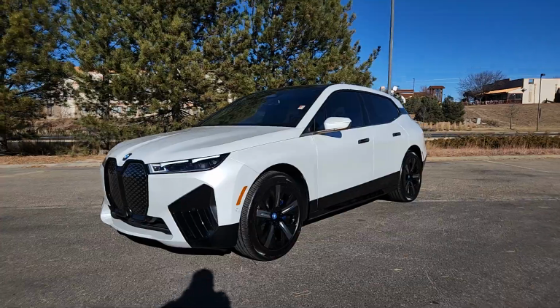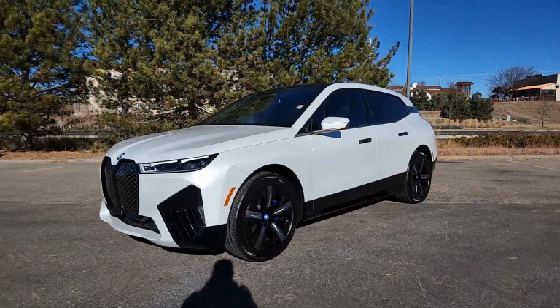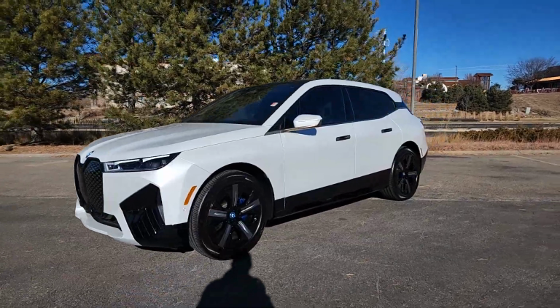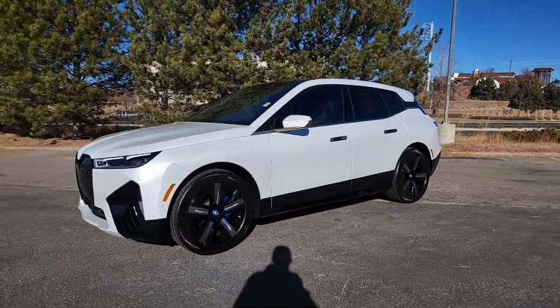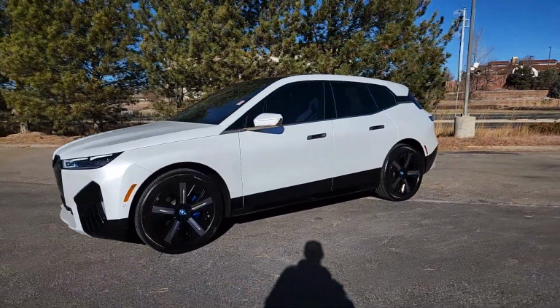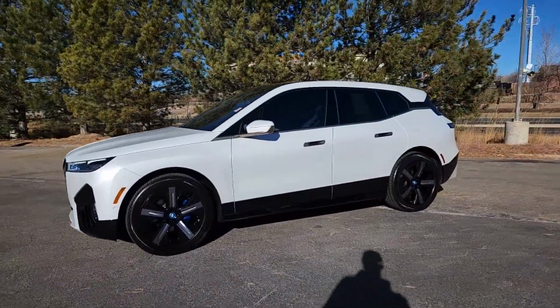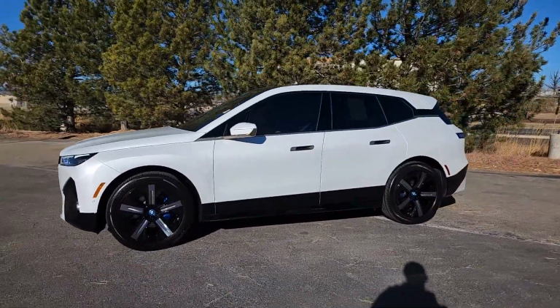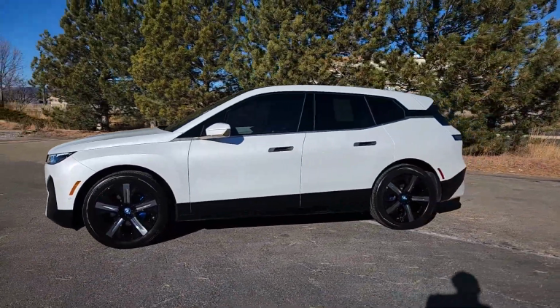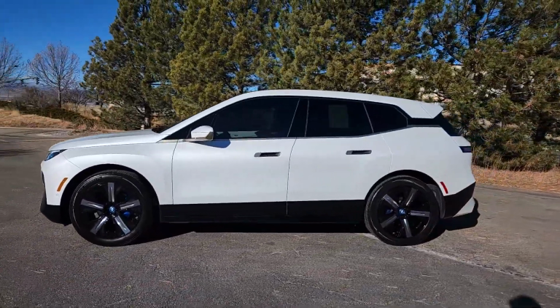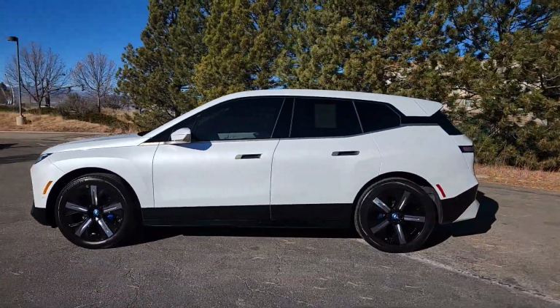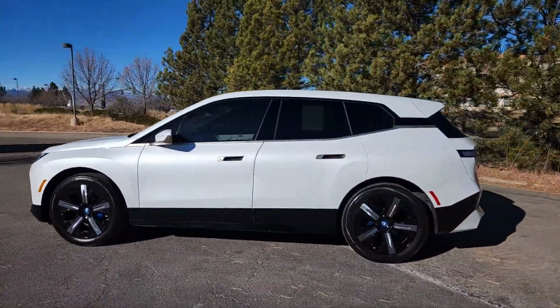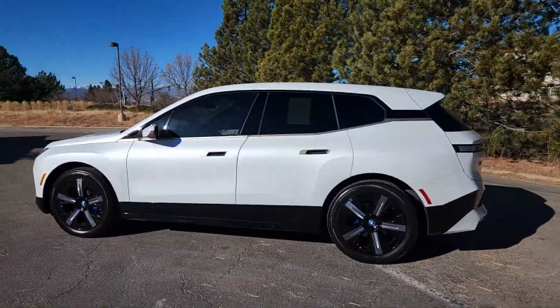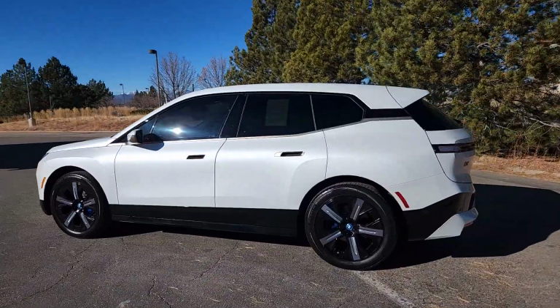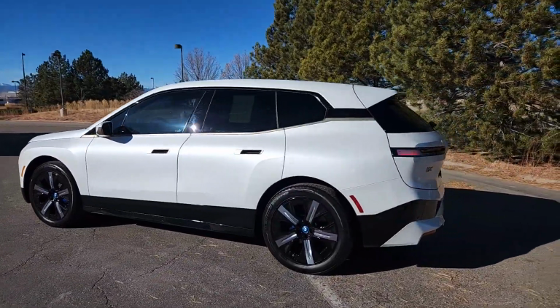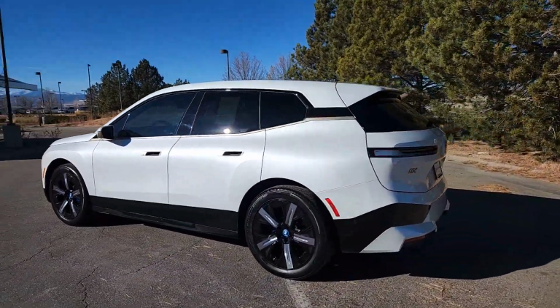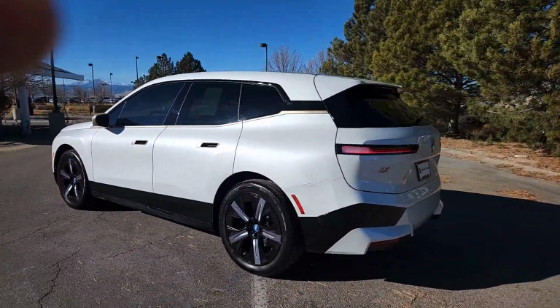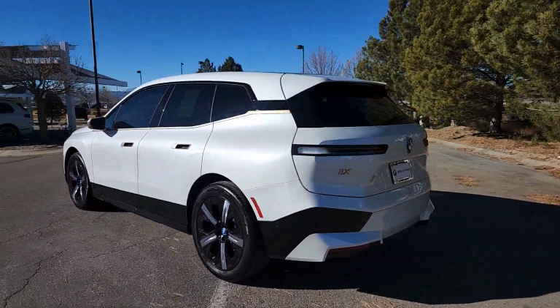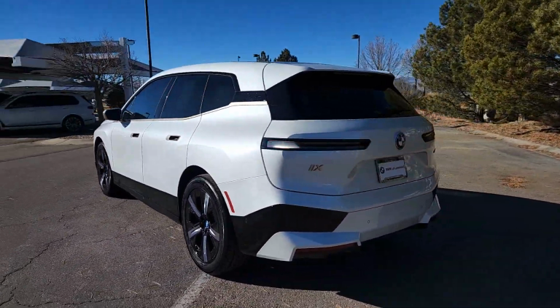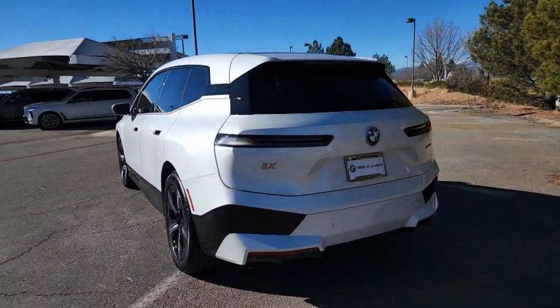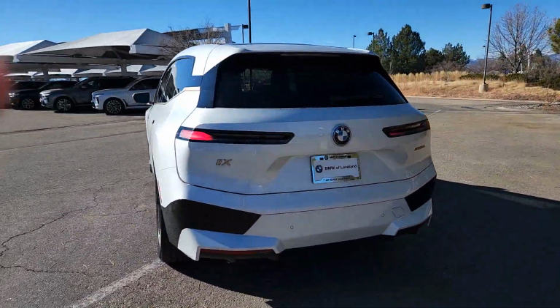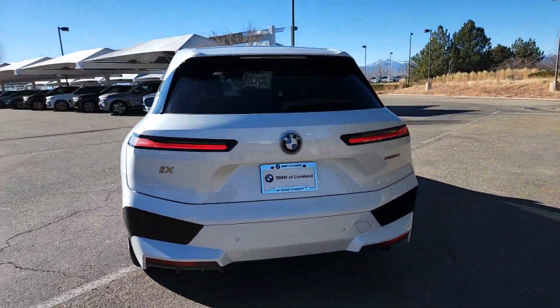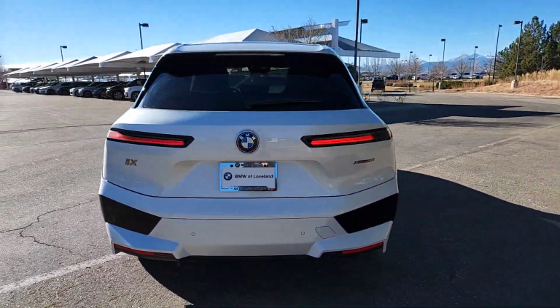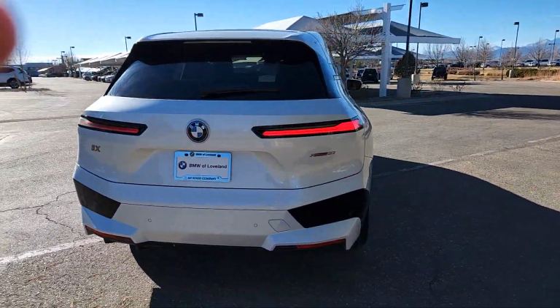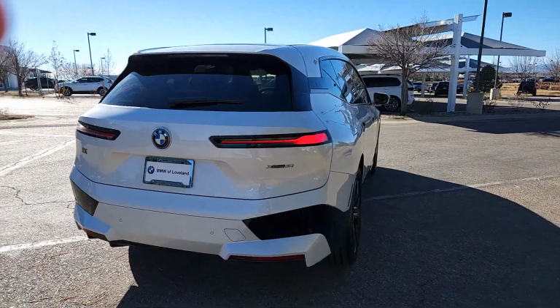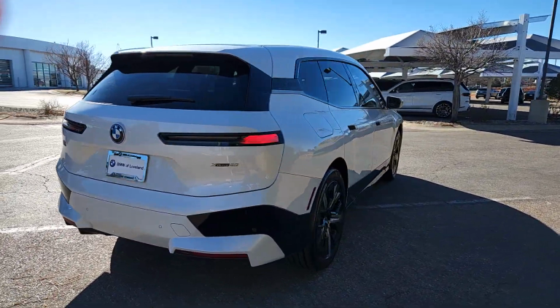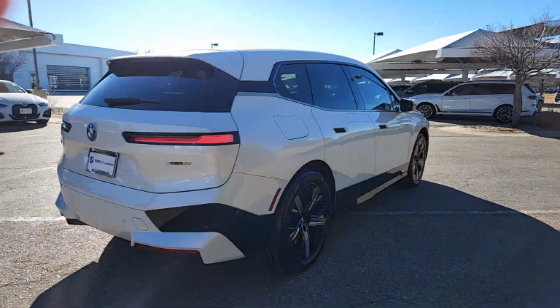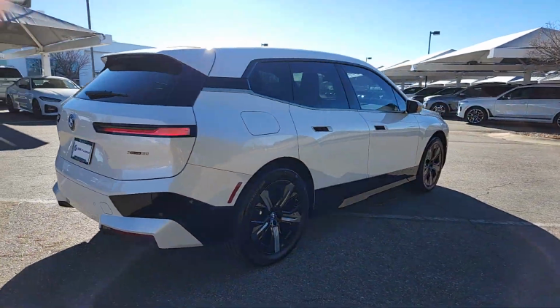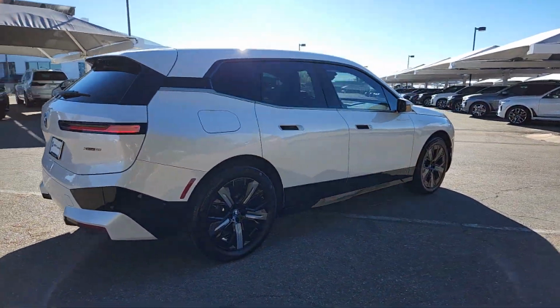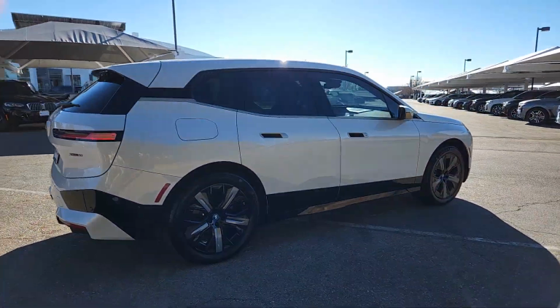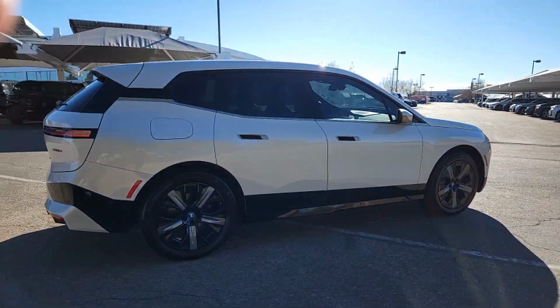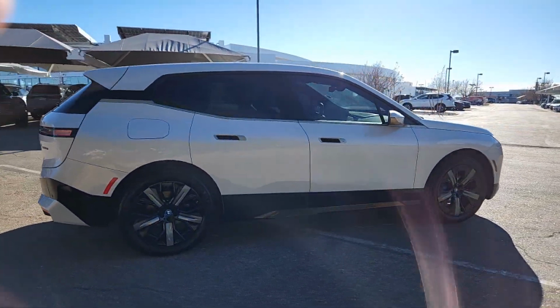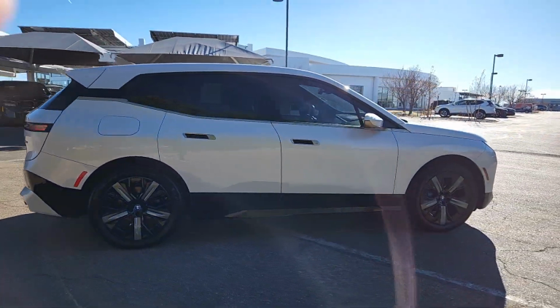Get acquainted with the 2023 BMW iX. With less than 10,000 miles on the odometer, this vehicle stands out from the rest. Take charge of the drive in this stylish, performance-minded iX.